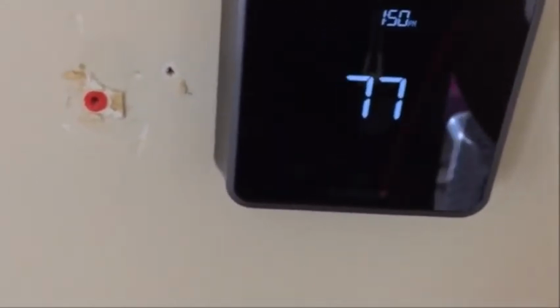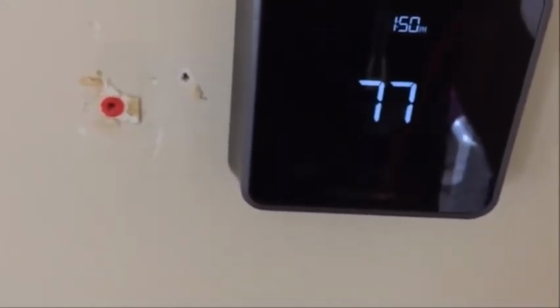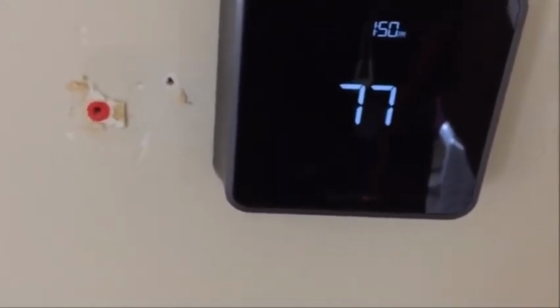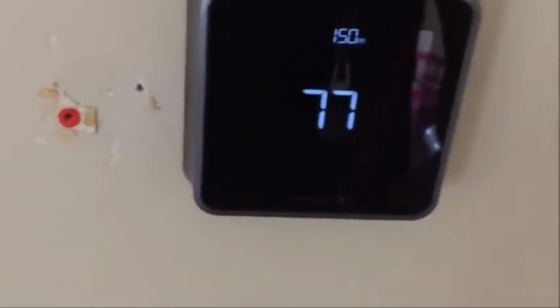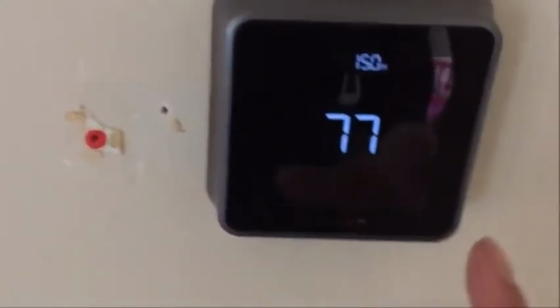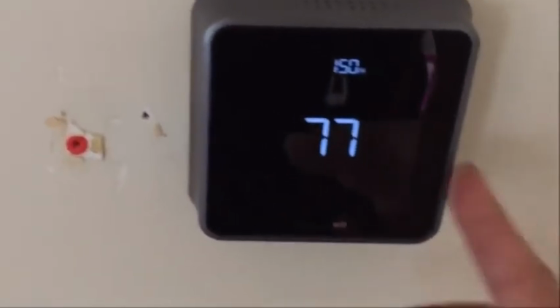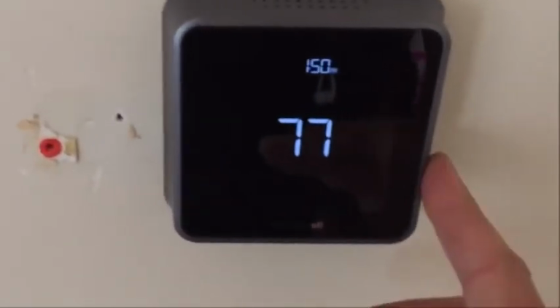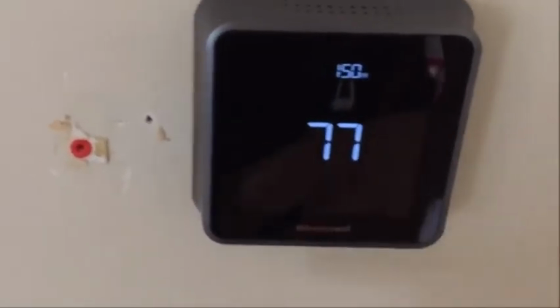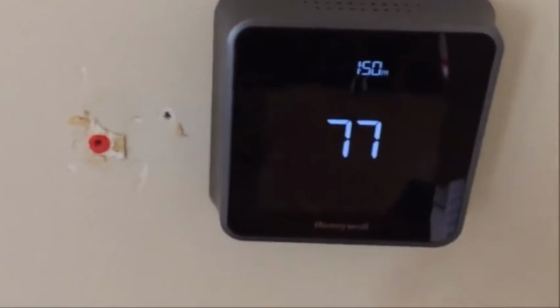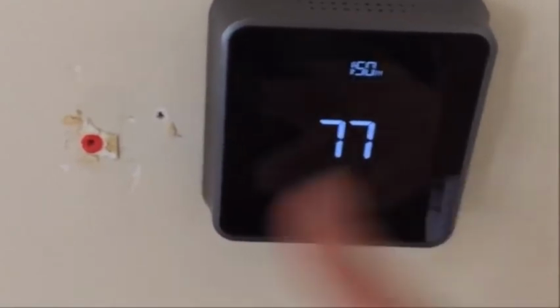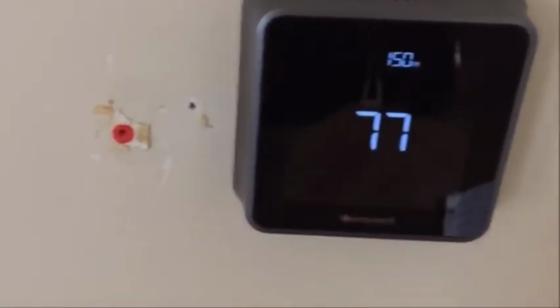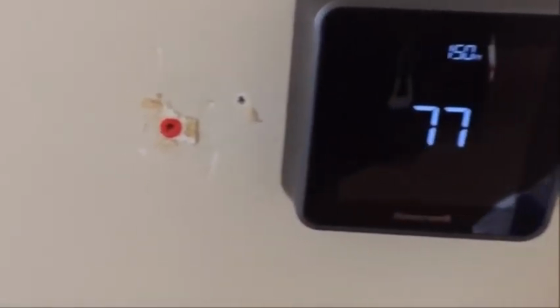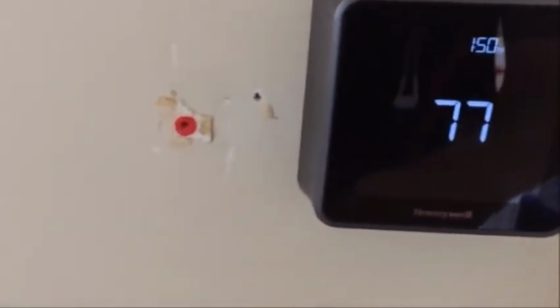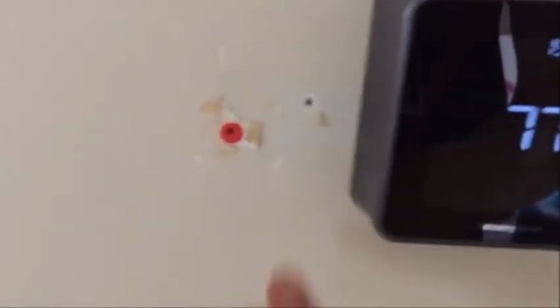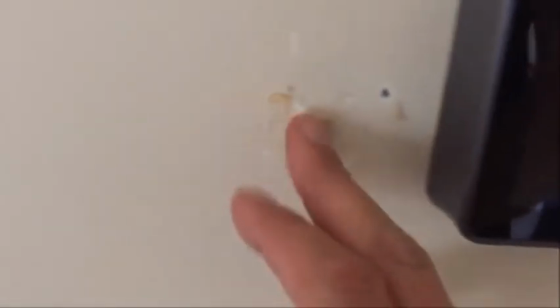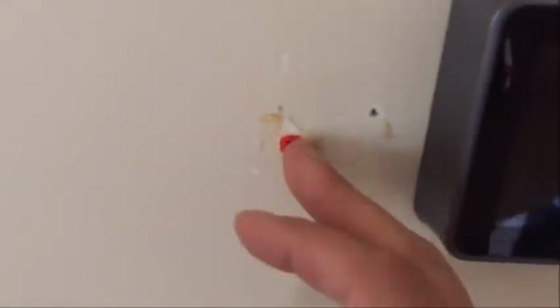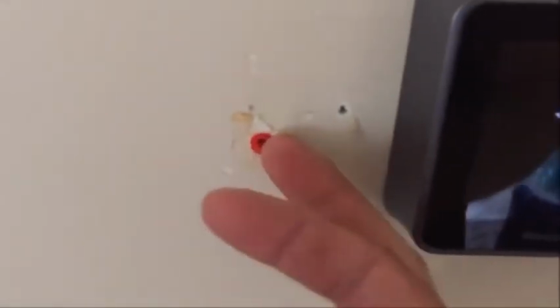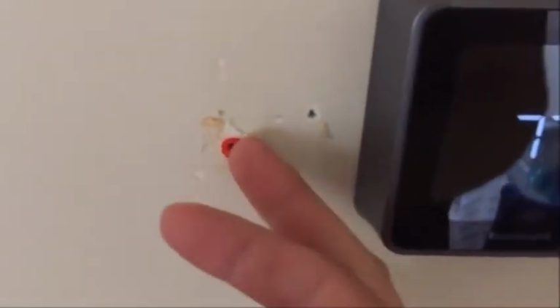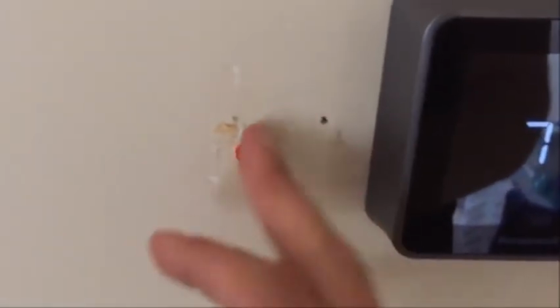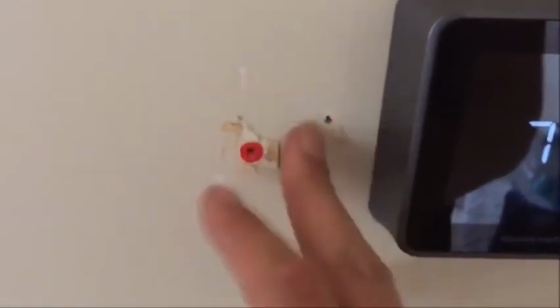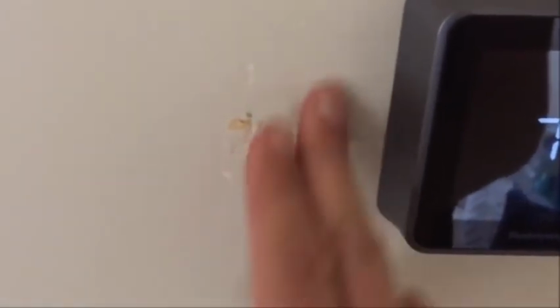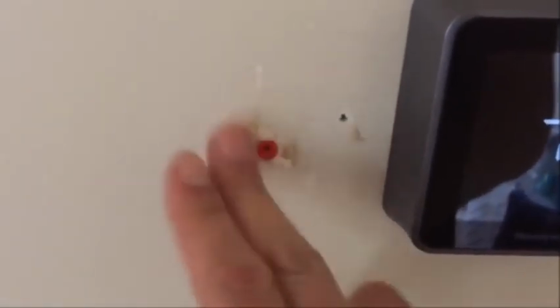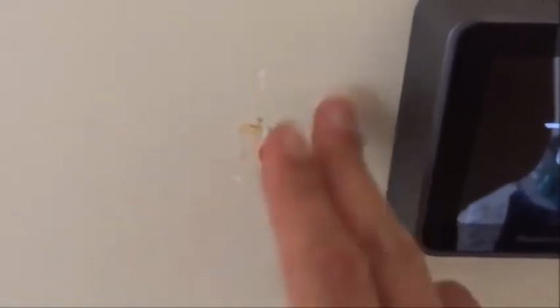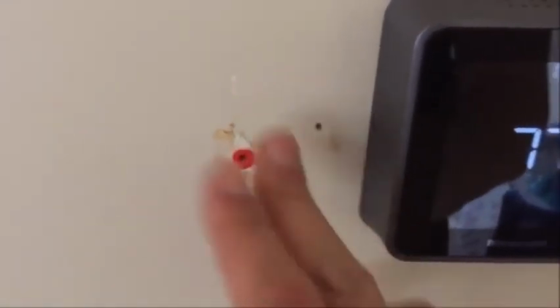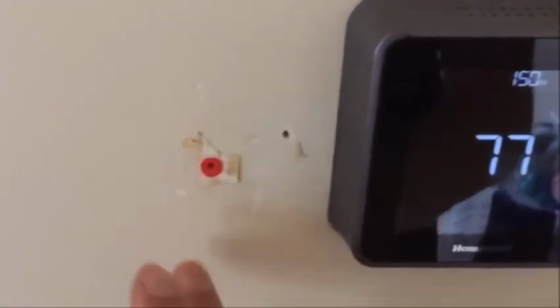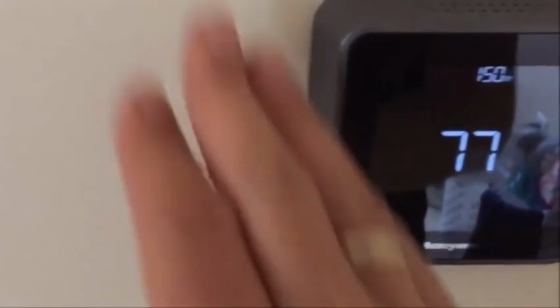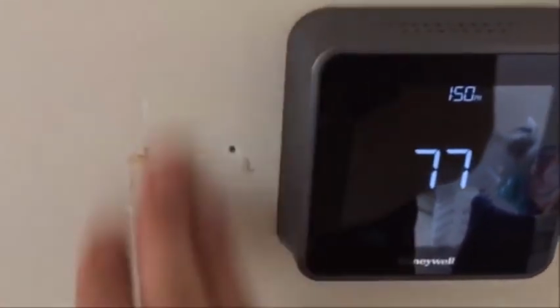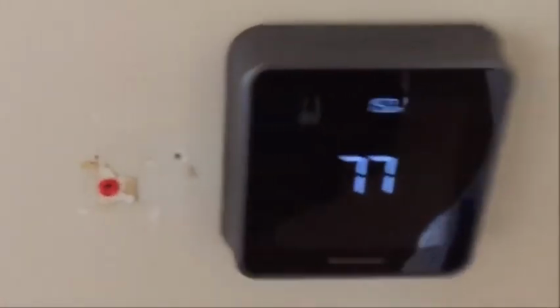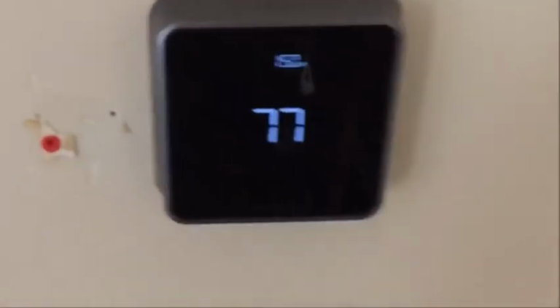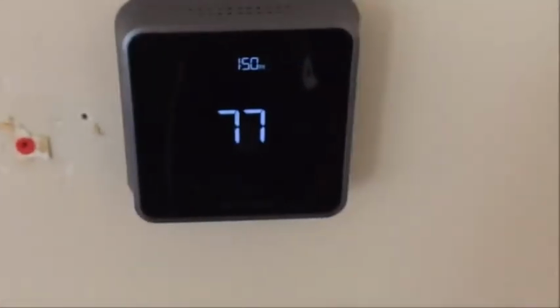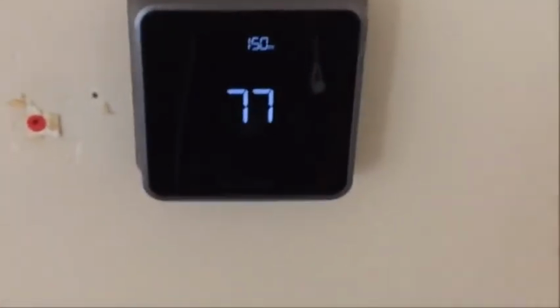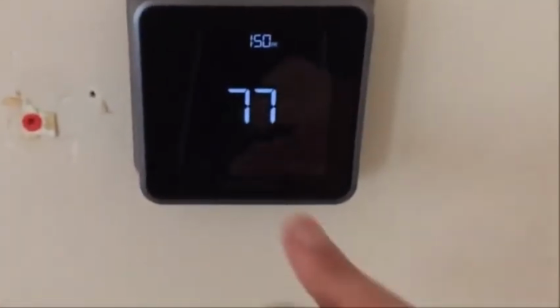The only thing I have to do here is that the new thermostat is a lot smaller than the old one, so I'll have to take this stuff out — spackle, paint, and then it'll look great.